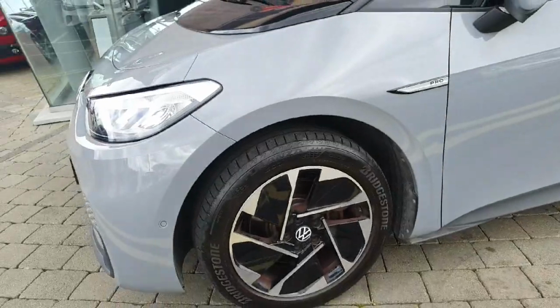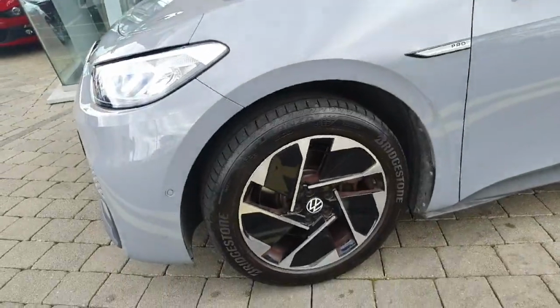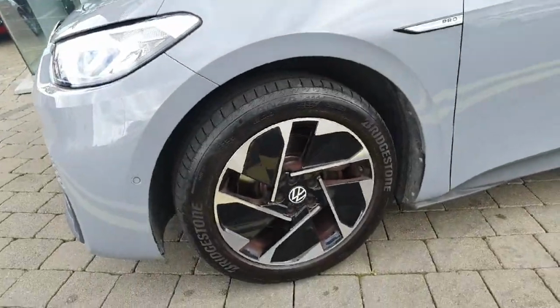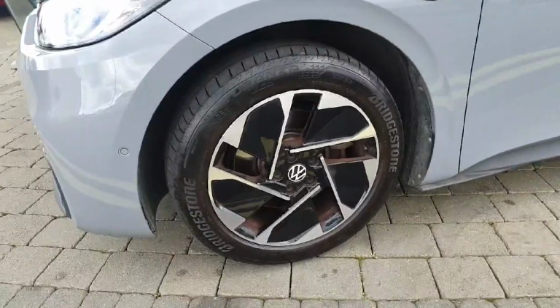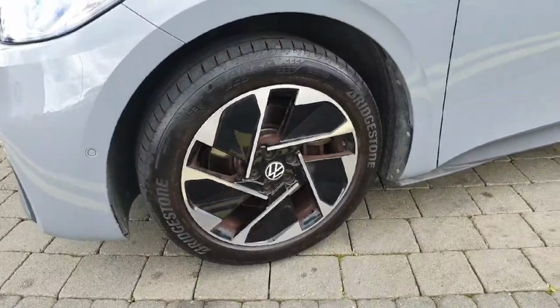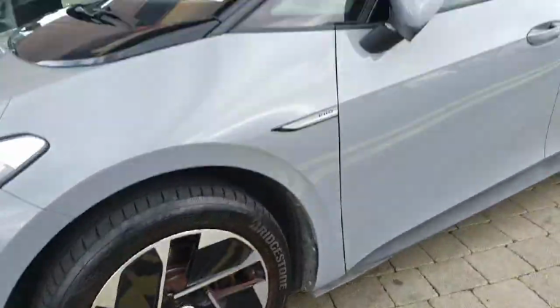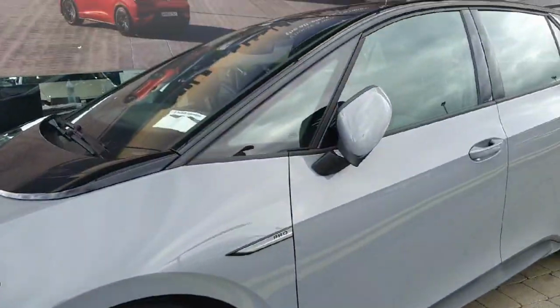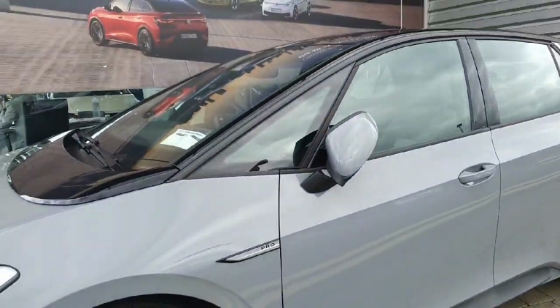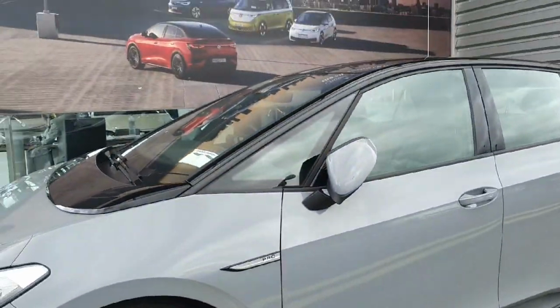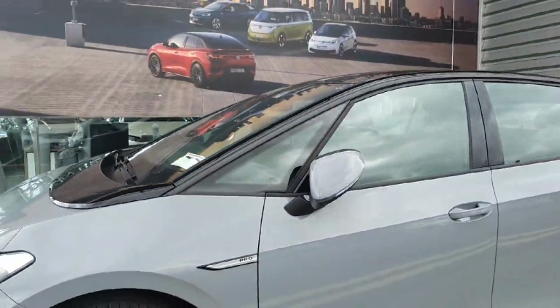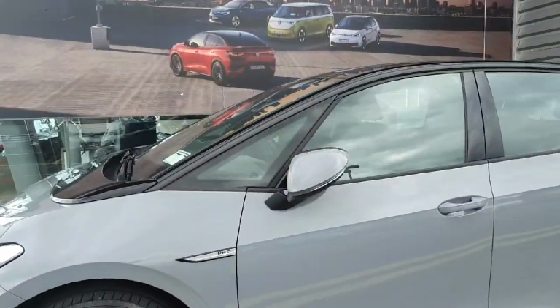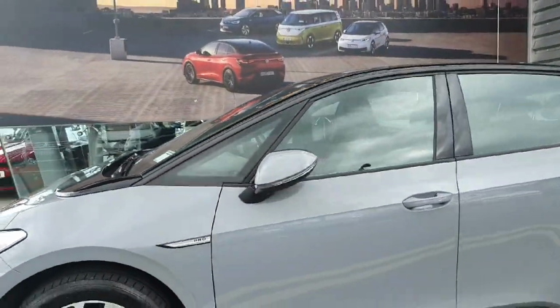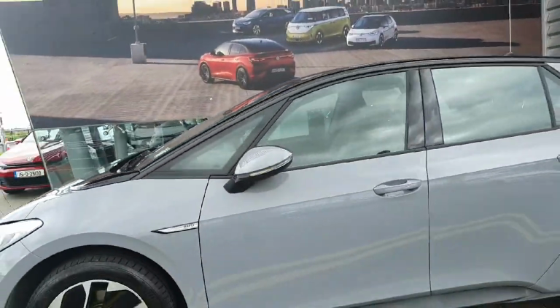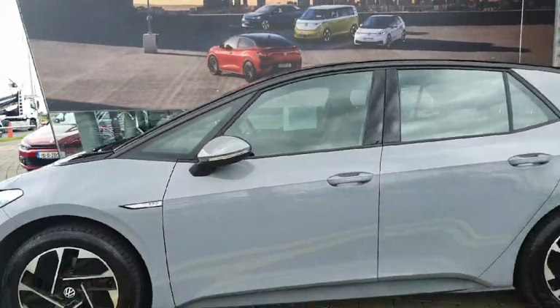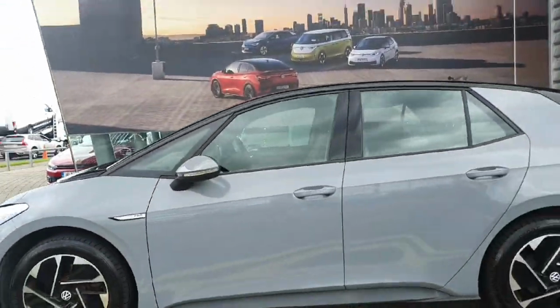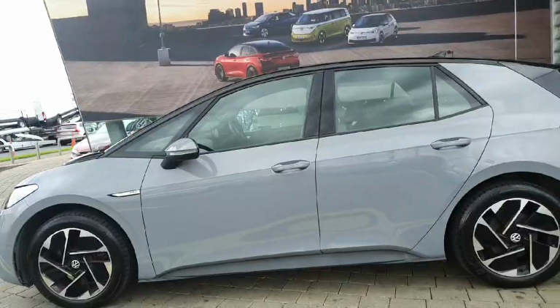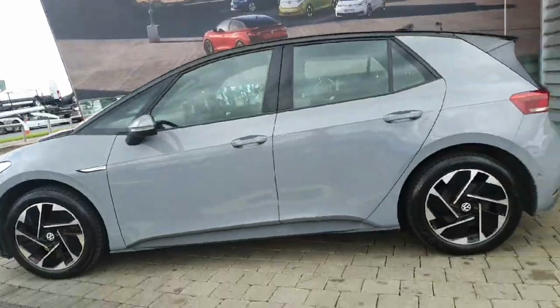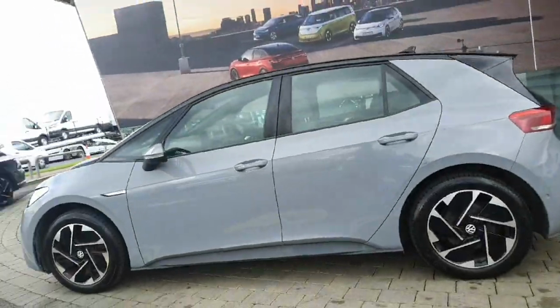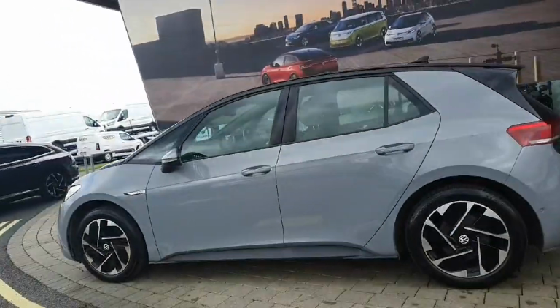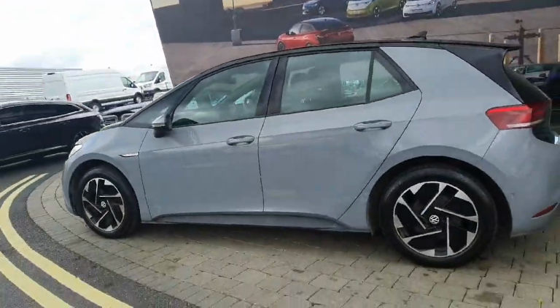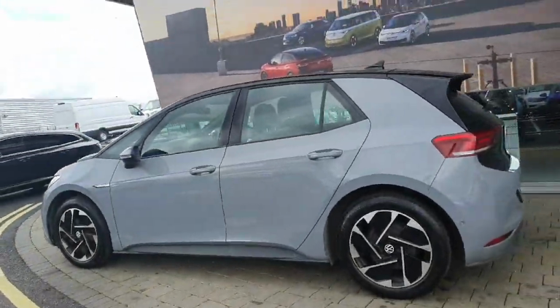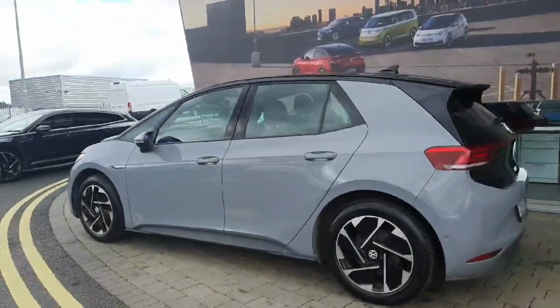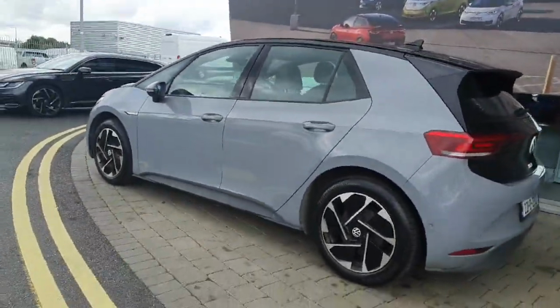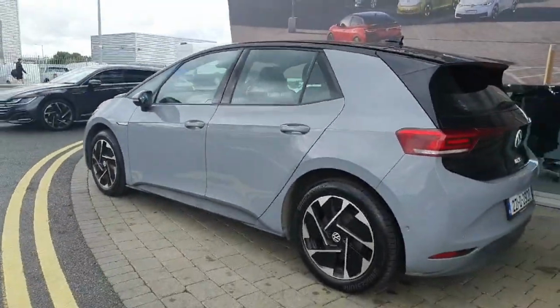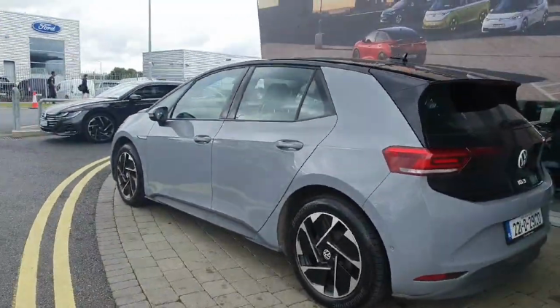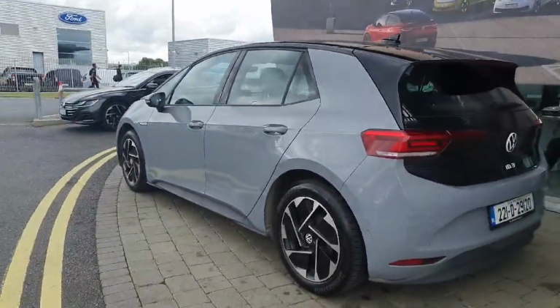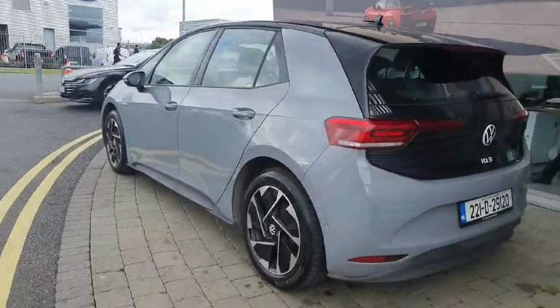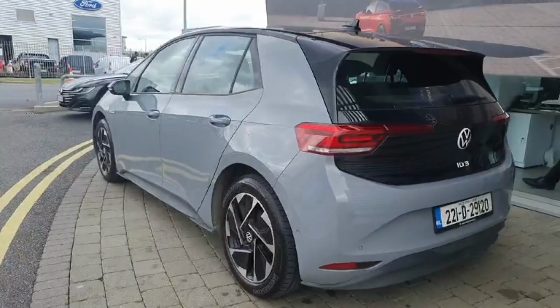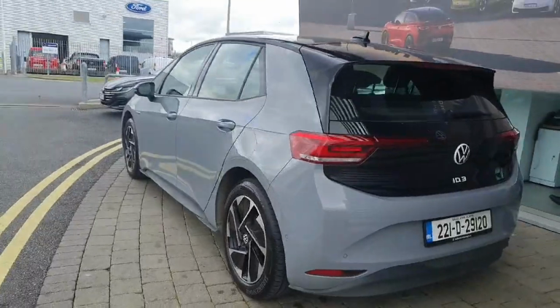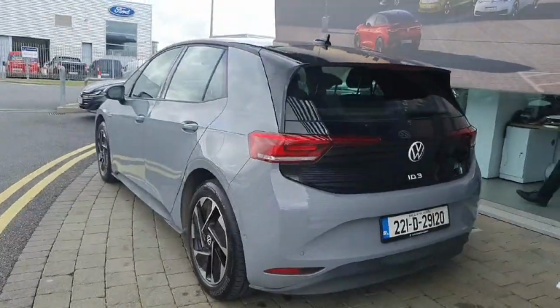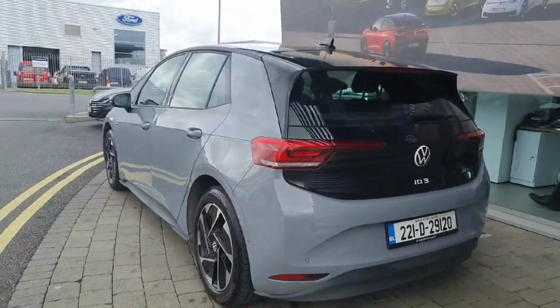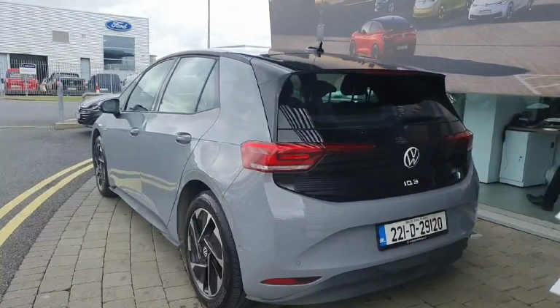This car comes with 18-inch alloys, automatic folding mirrors with blind spot monitoring, front and rear parking sensors, a high definition reverse camera, heated seats and steering wheel, ambient lighting, as well as wireless phone charging amongst other features.